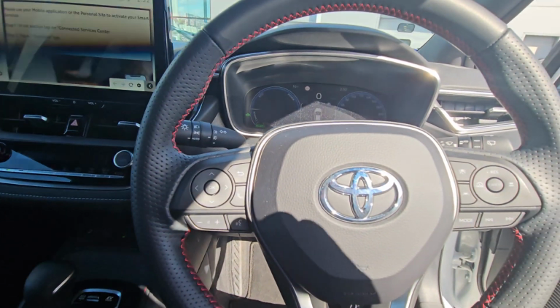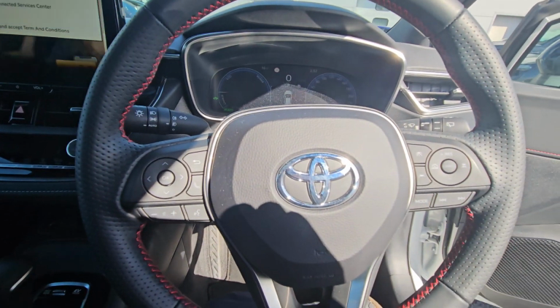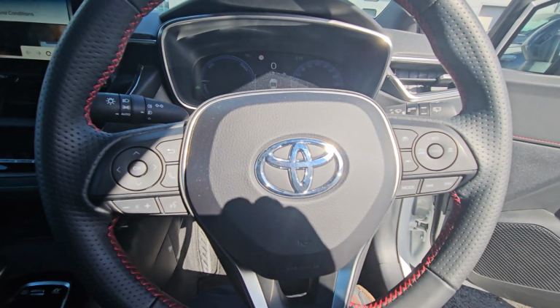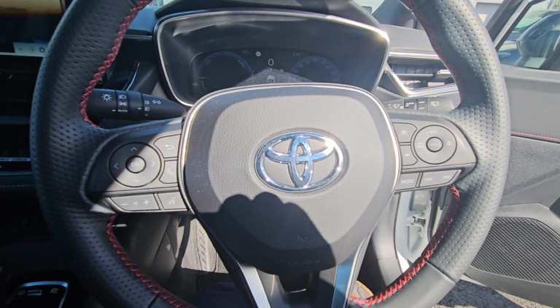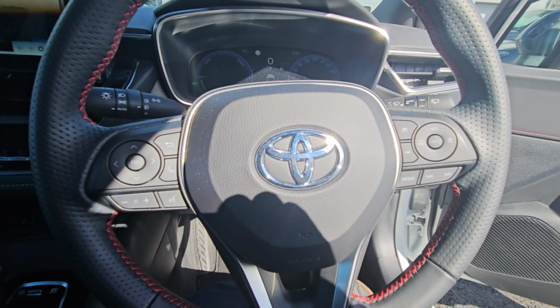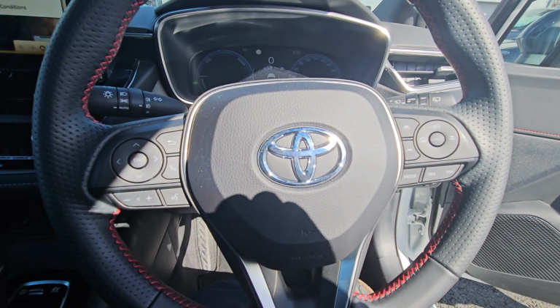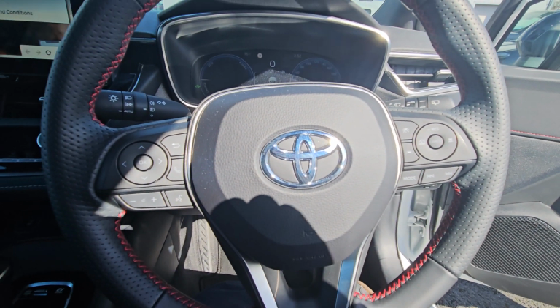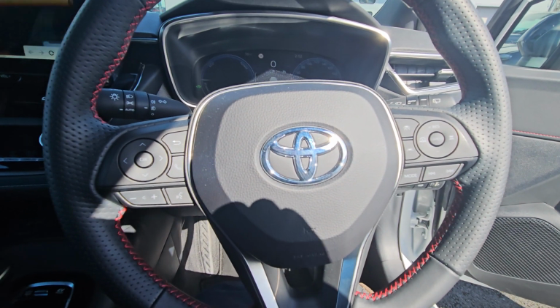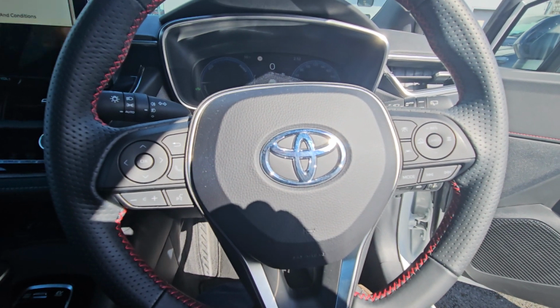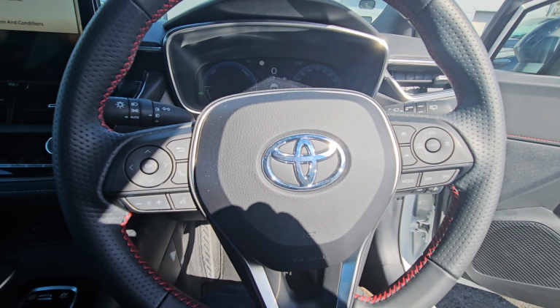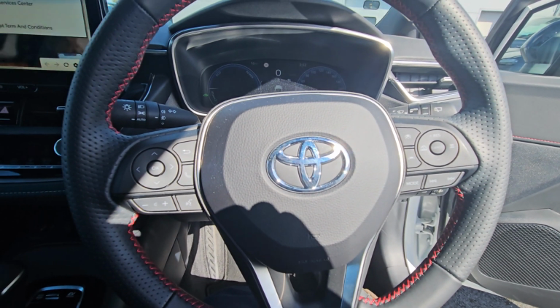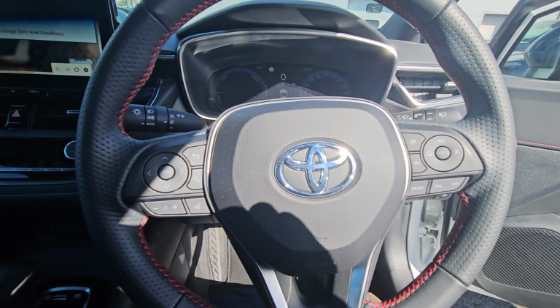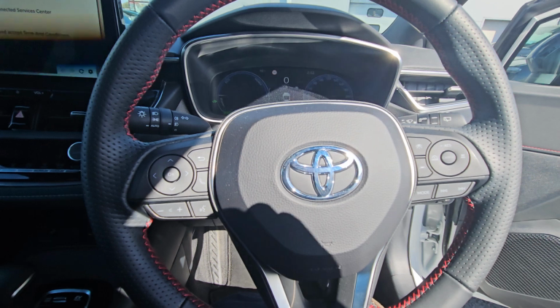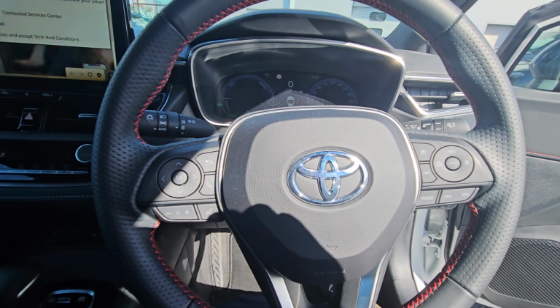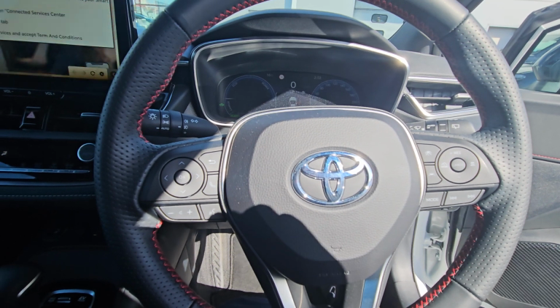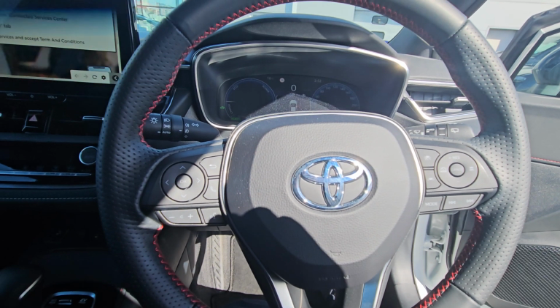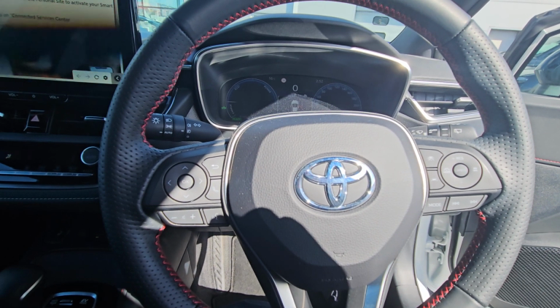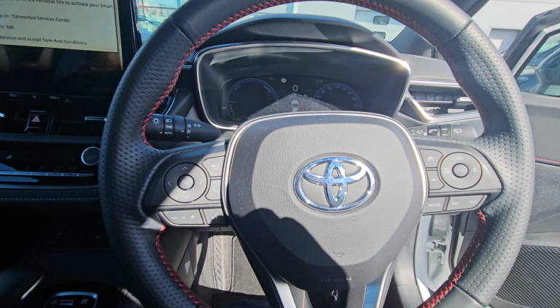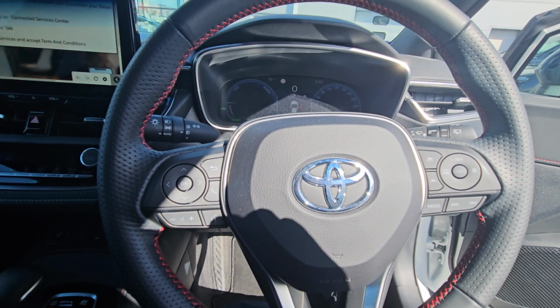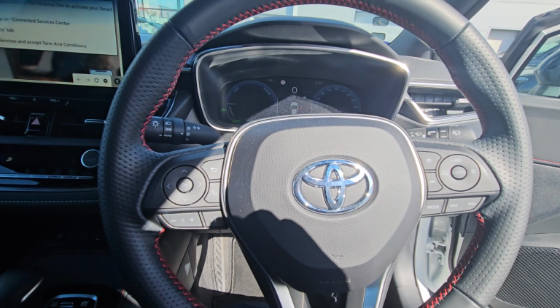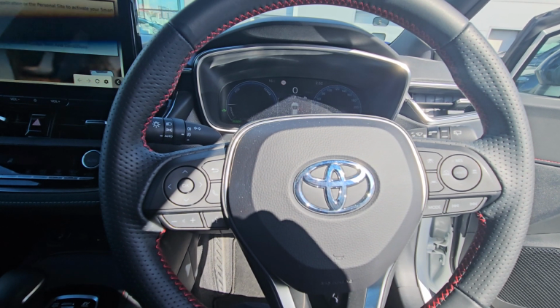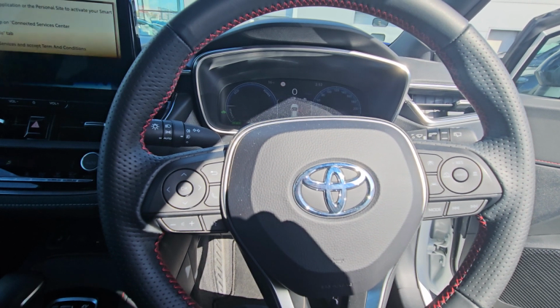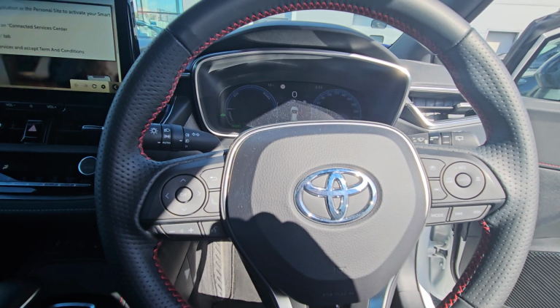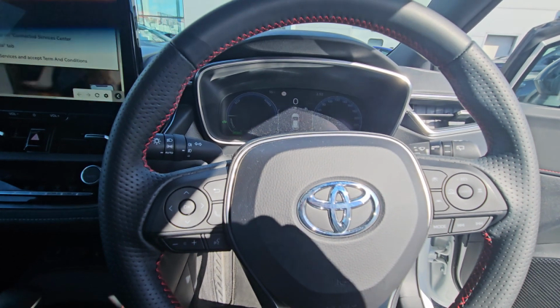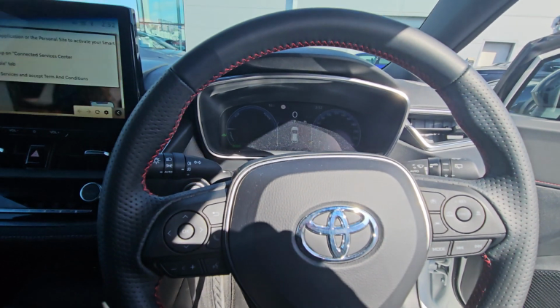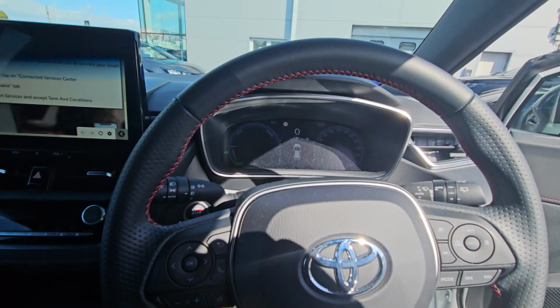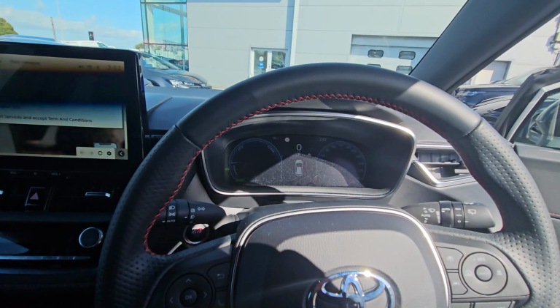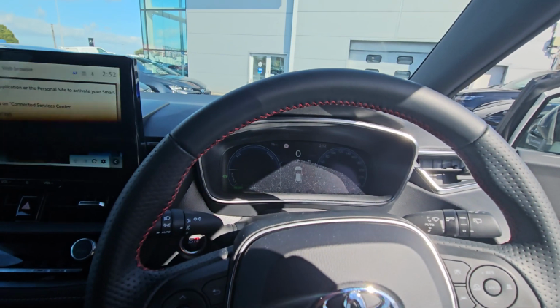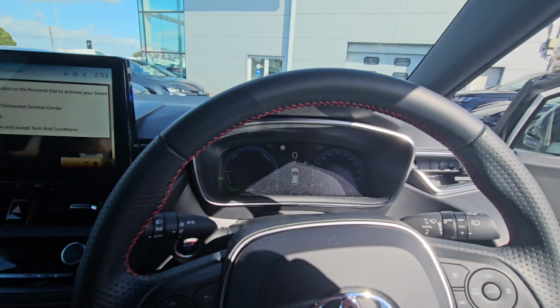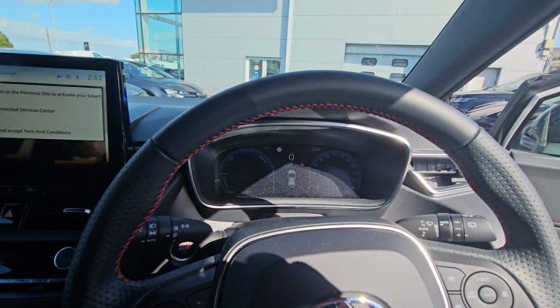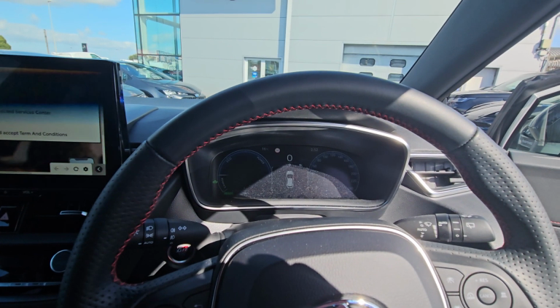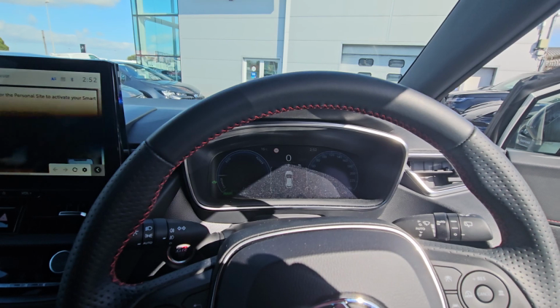Across the steering wheel we have lane departure and adaptive cruise control. All the new Toyota safety sensors with pre-collision systems on it. Road sign assist on it as well.